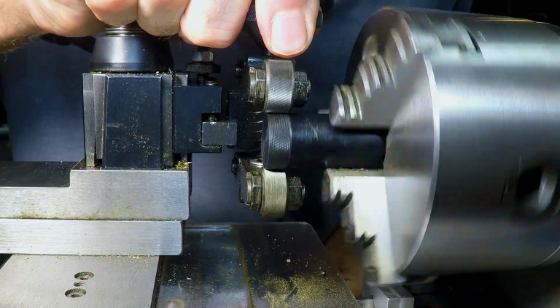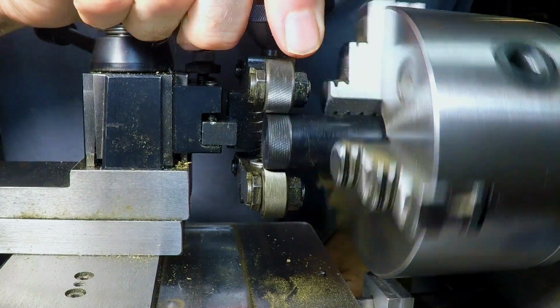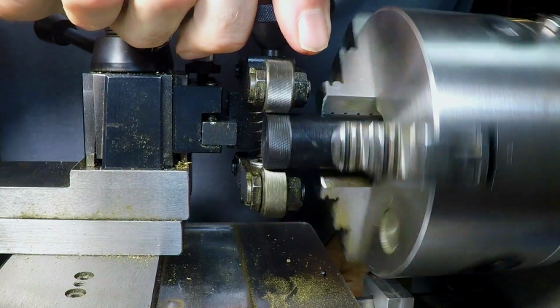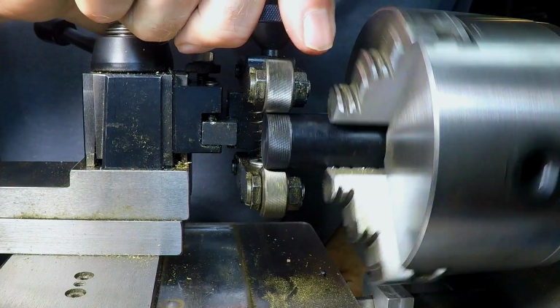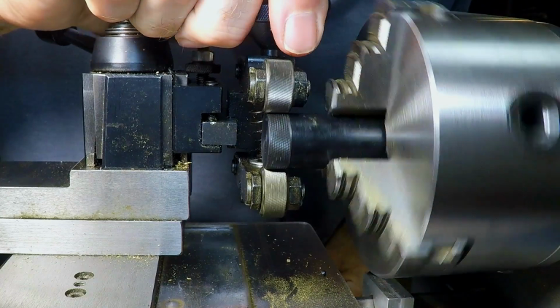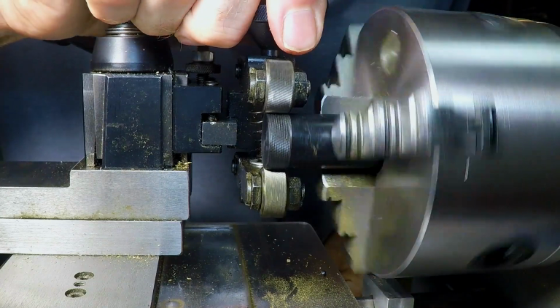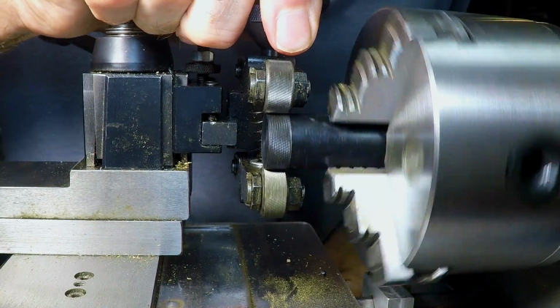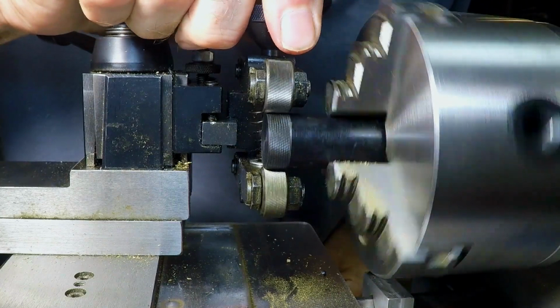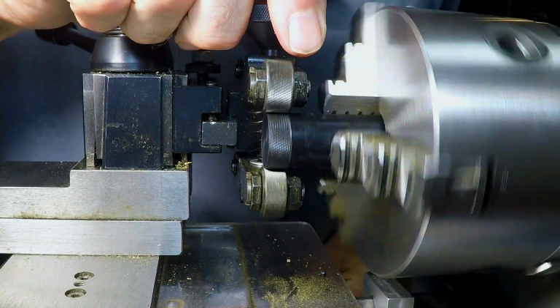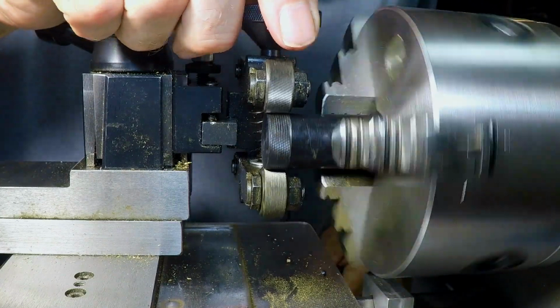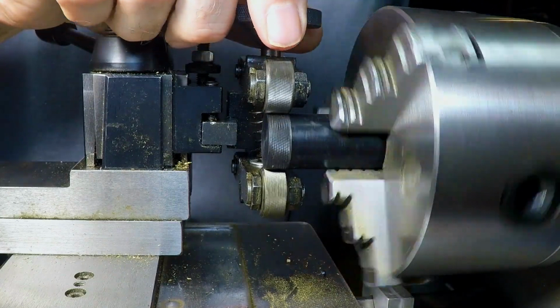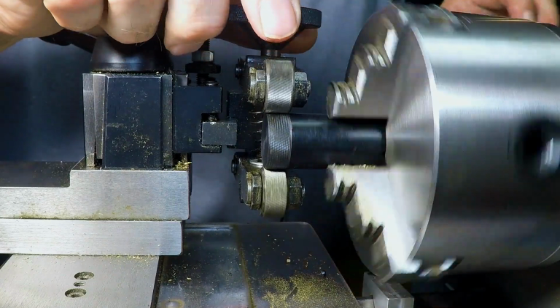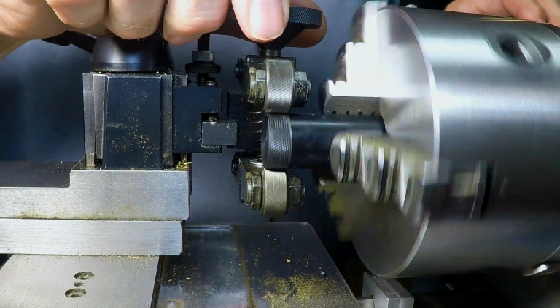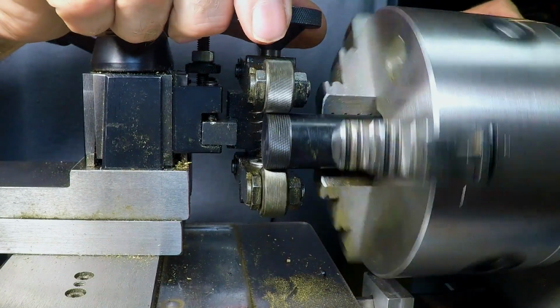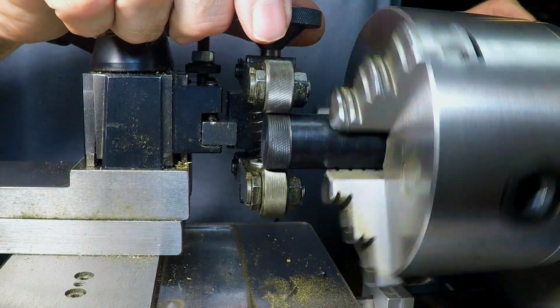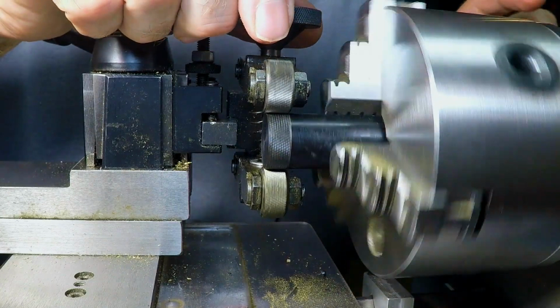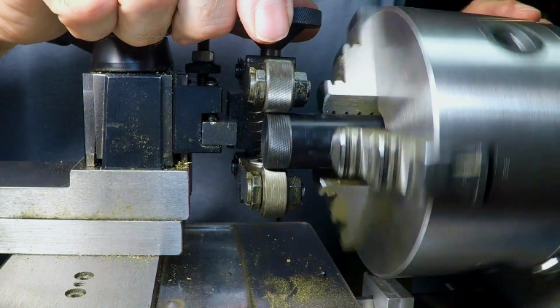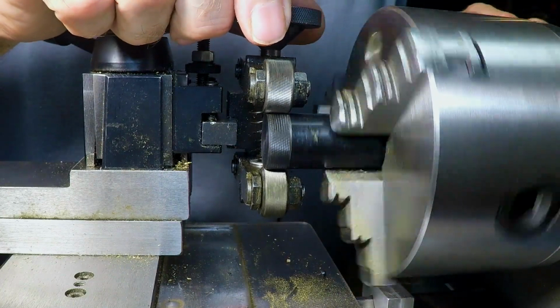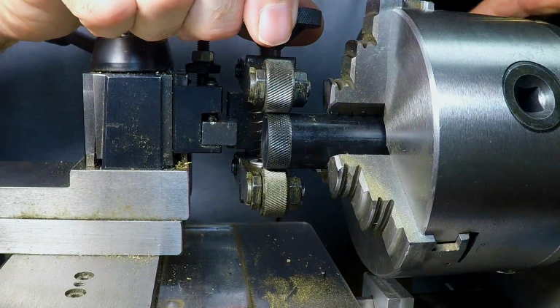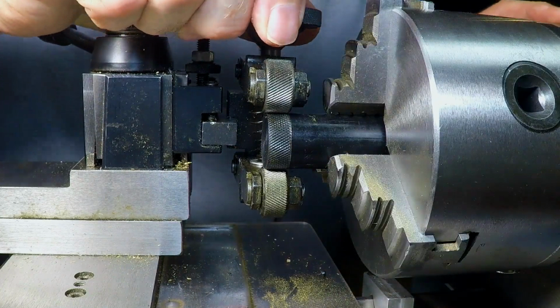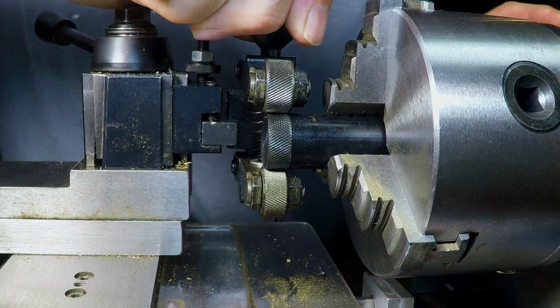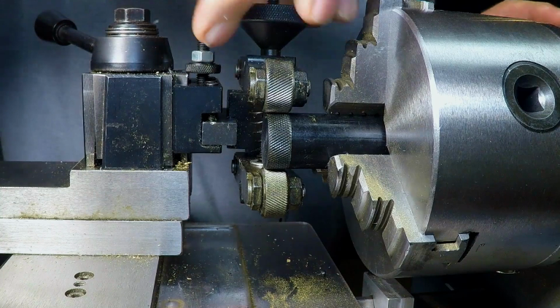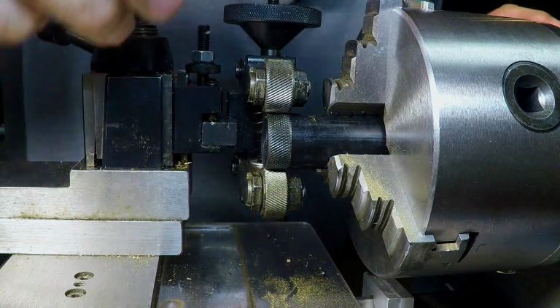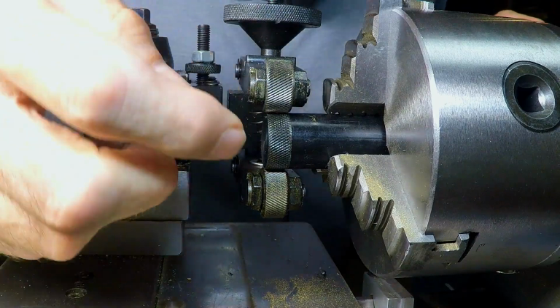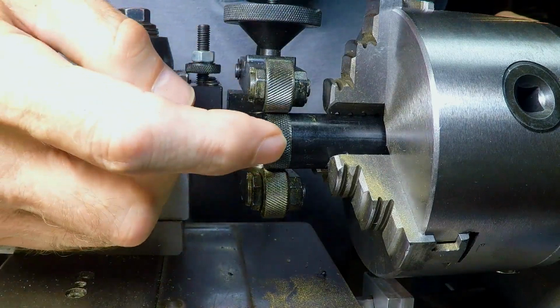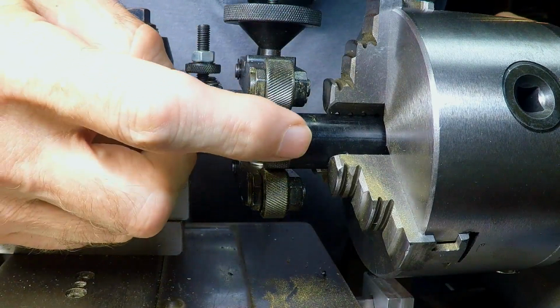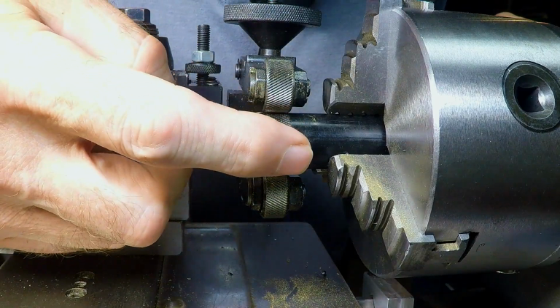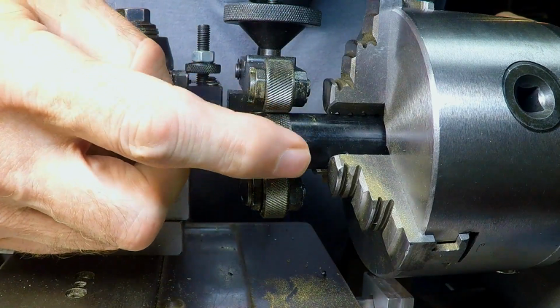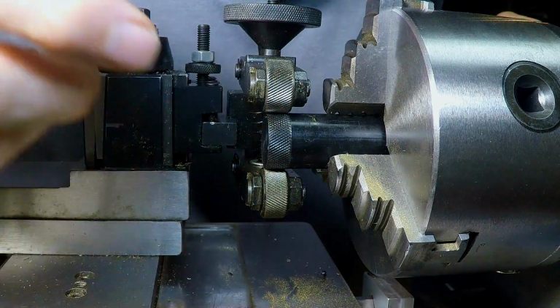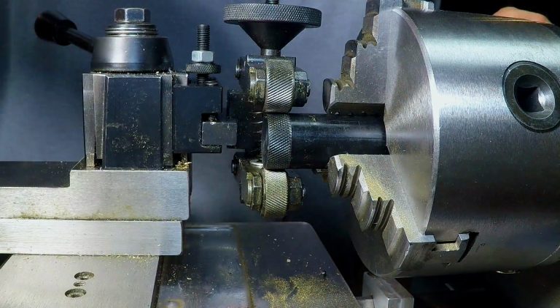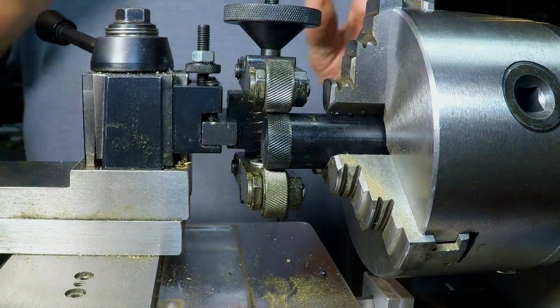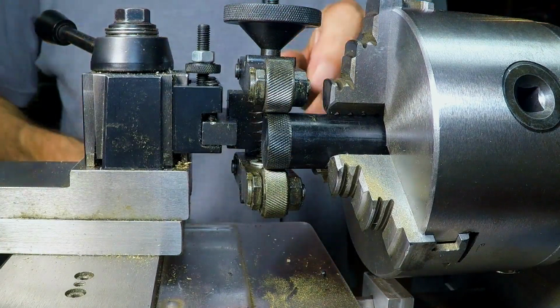I can see it. All right, I think that's about it. Oh yeah, that's a perfect knurl.